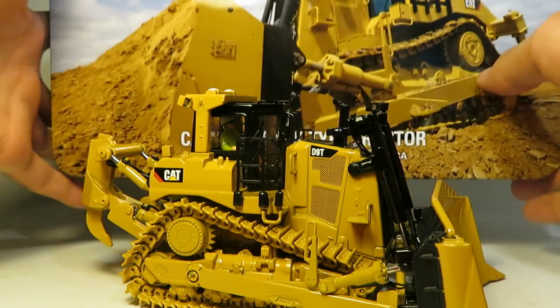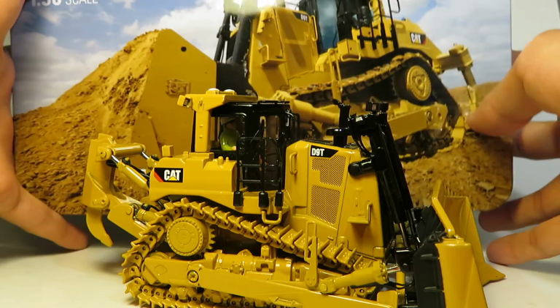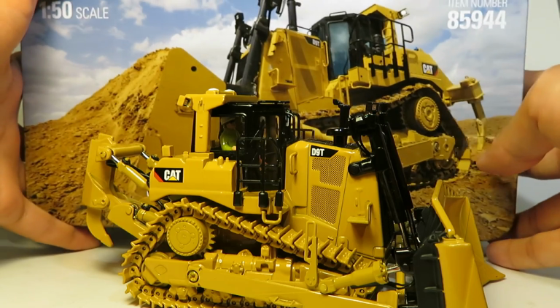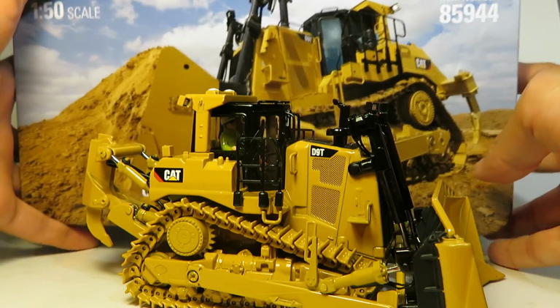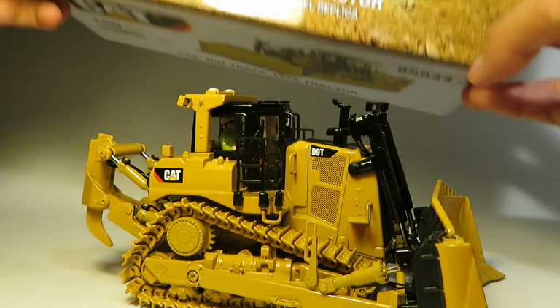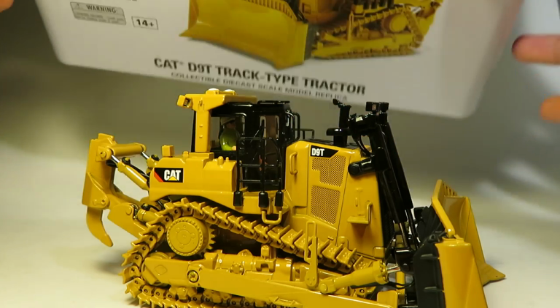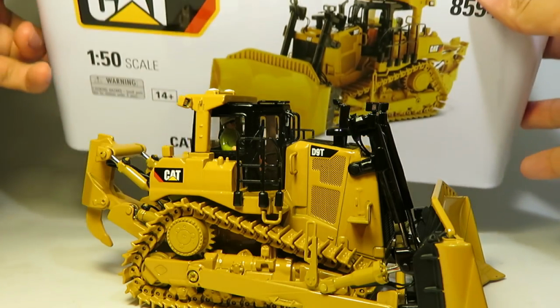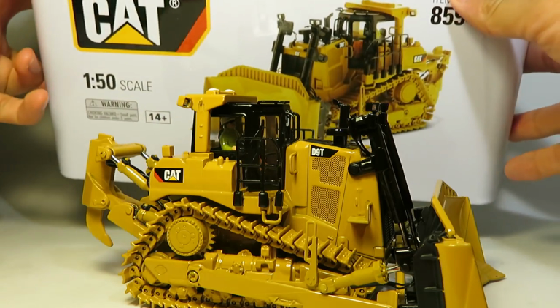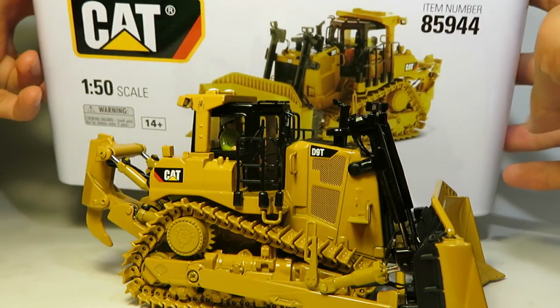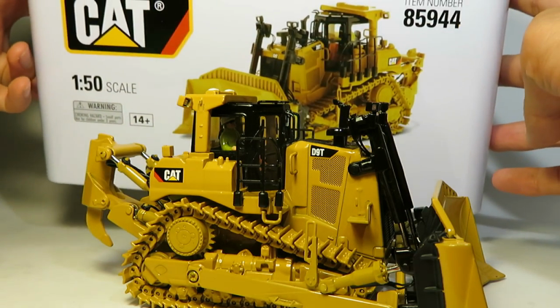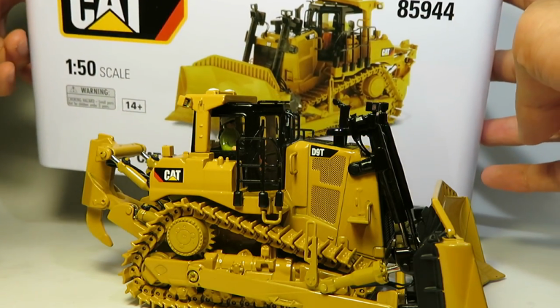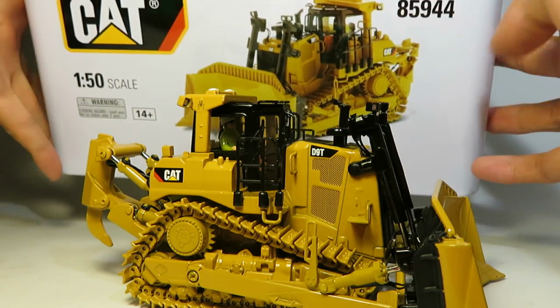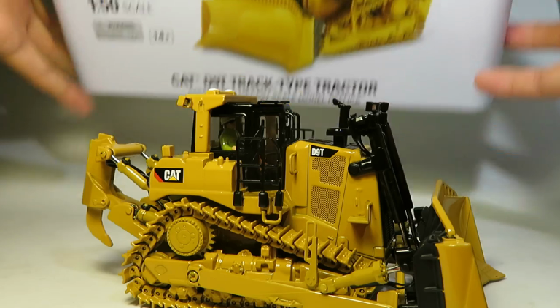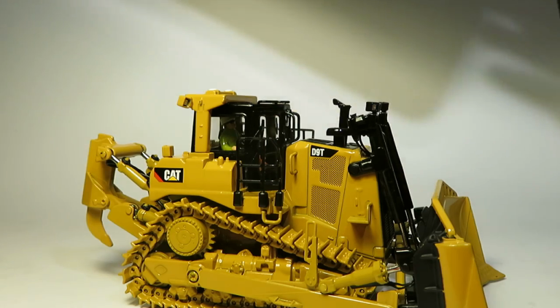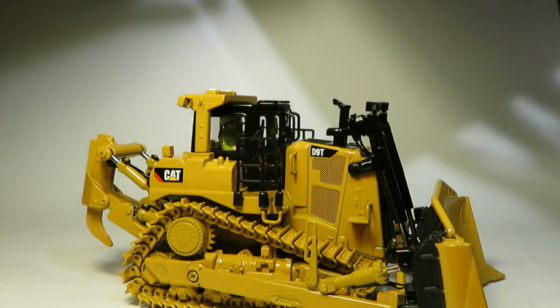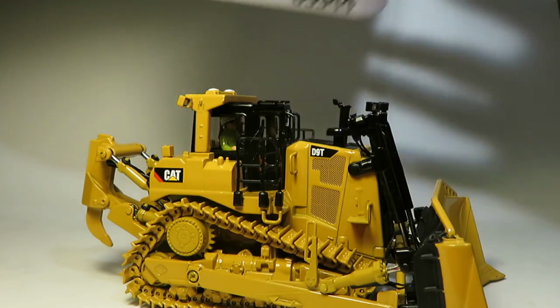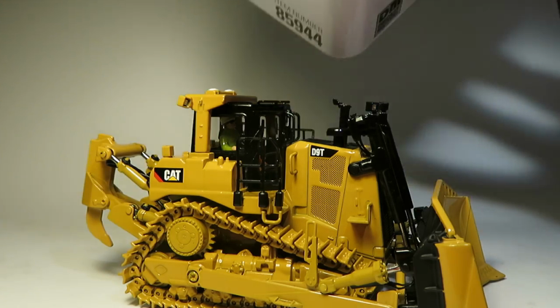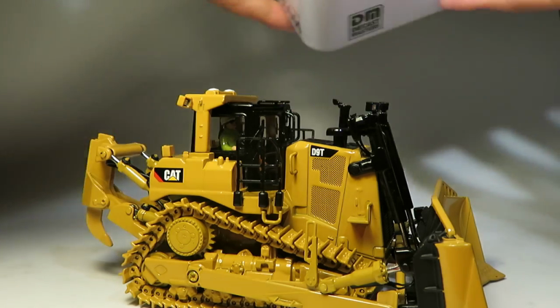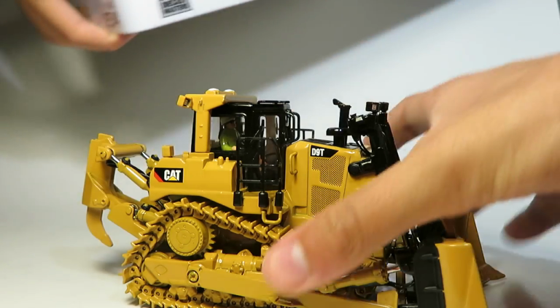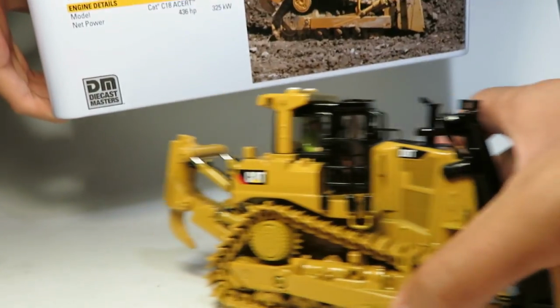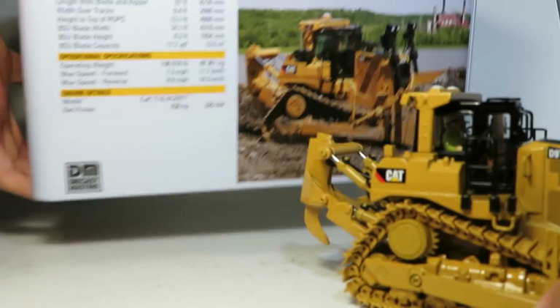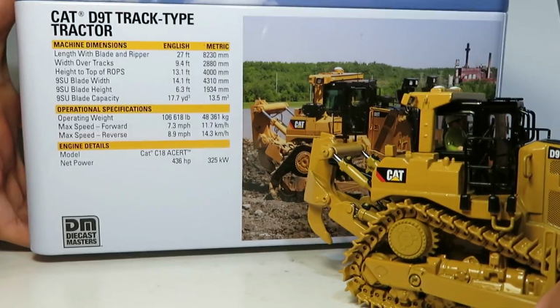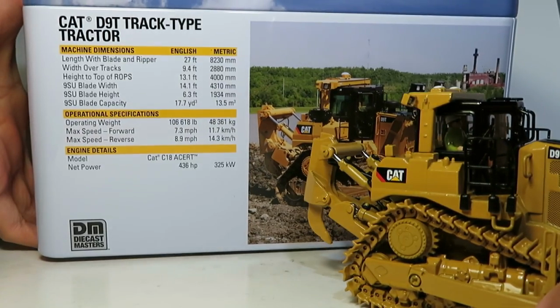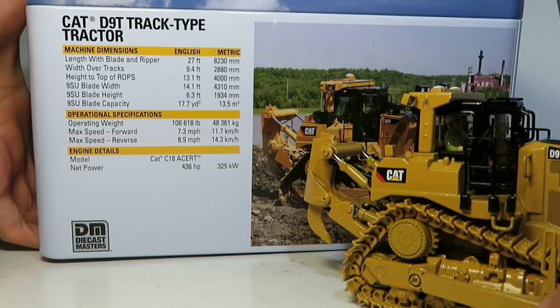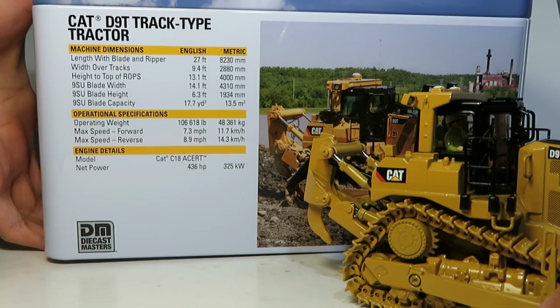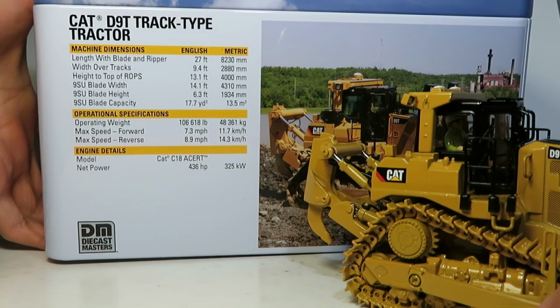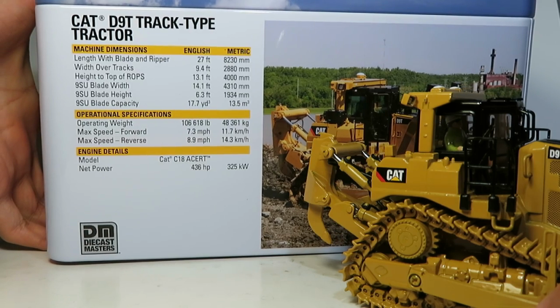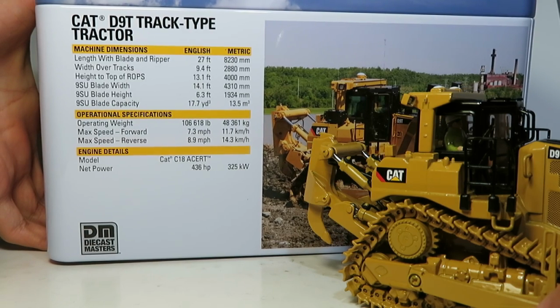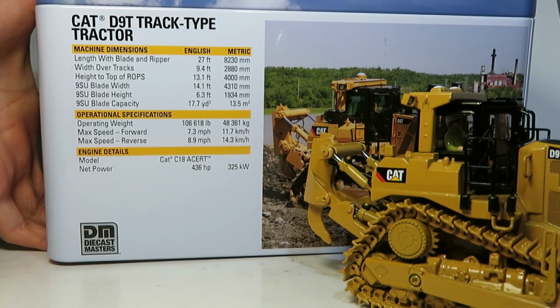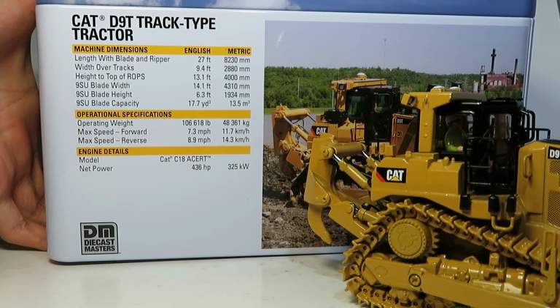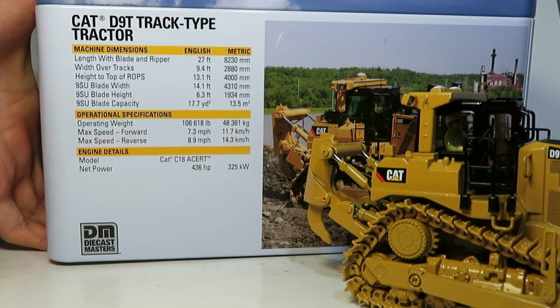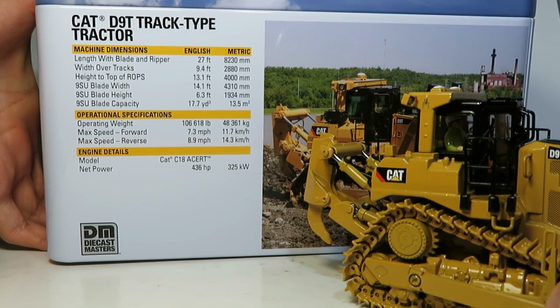On the top you can see a nice photo of the real machine, and a photo of the model on the front. On the back you can see a photo of the real machine and all the specifications summed up nicely.